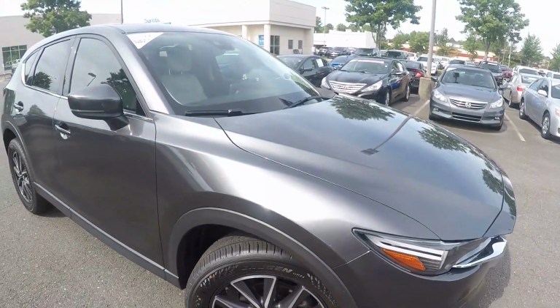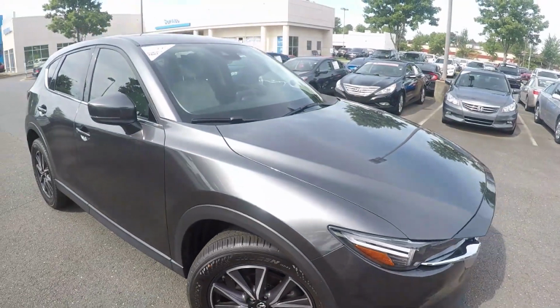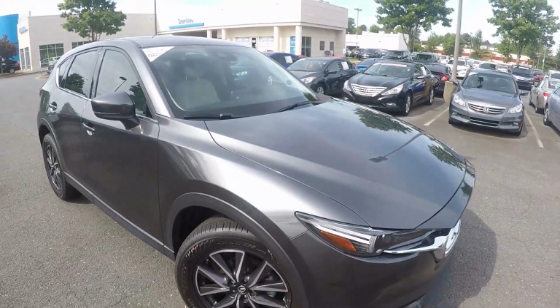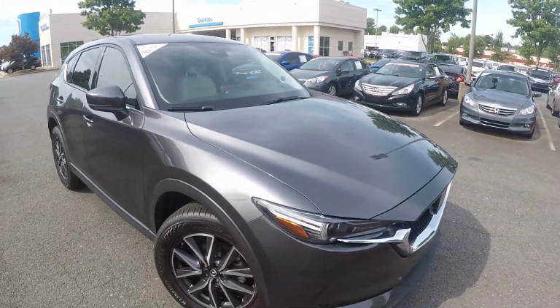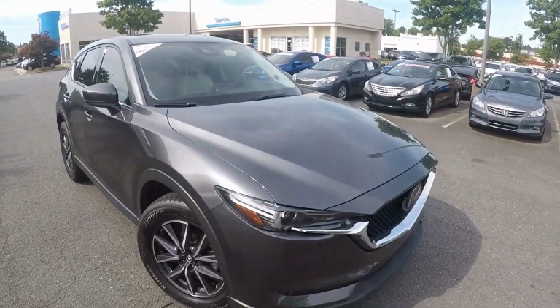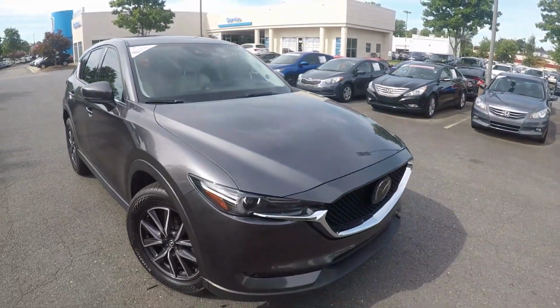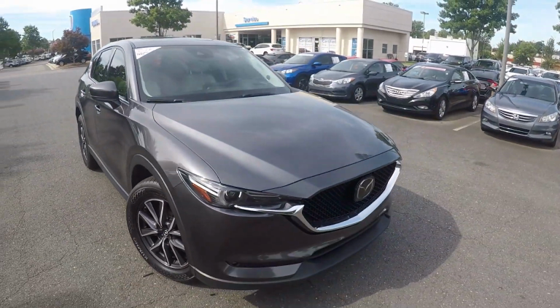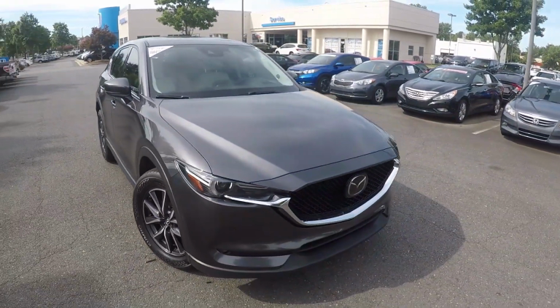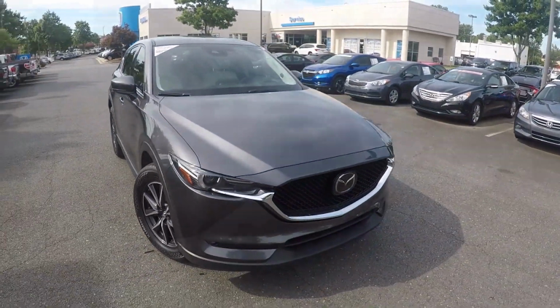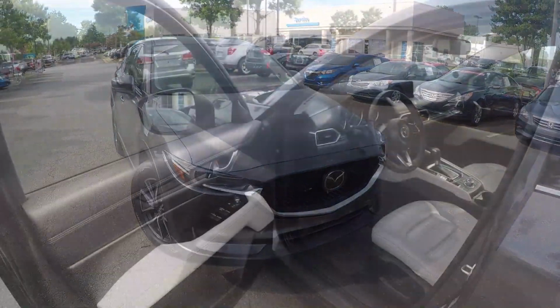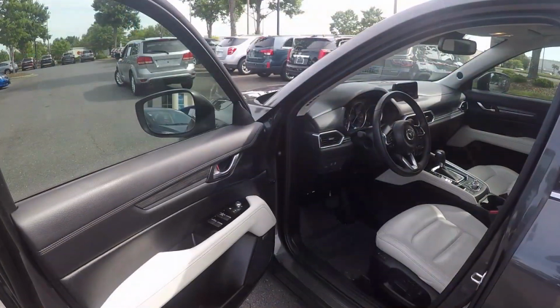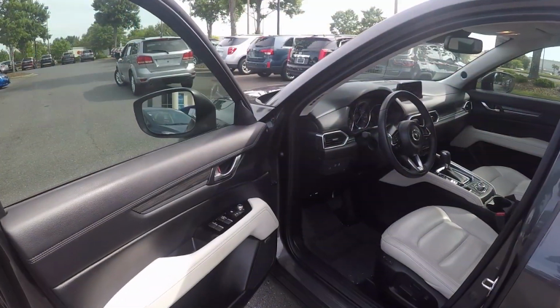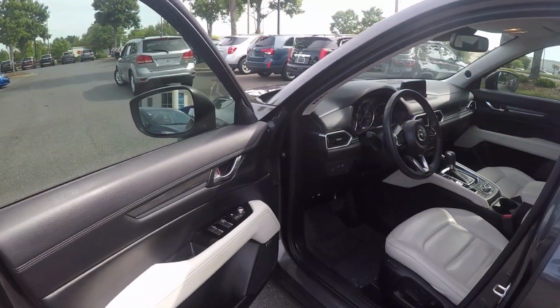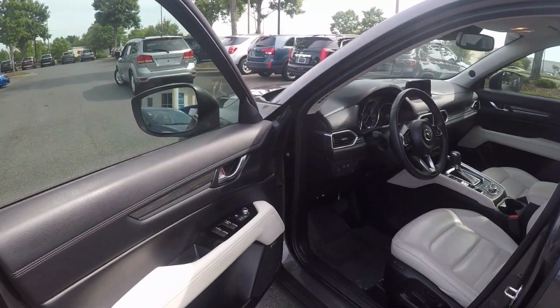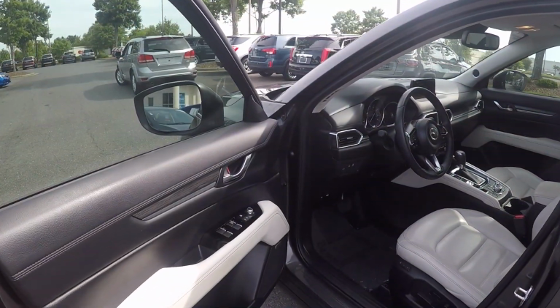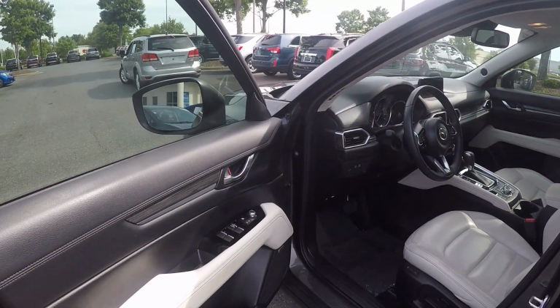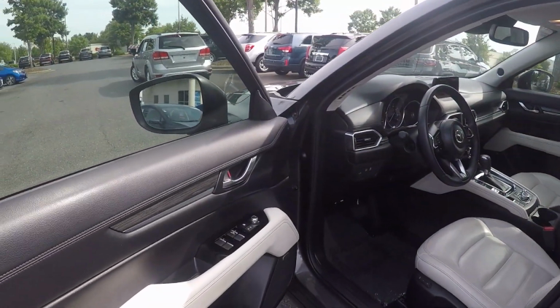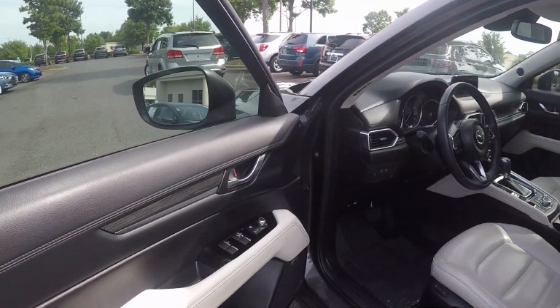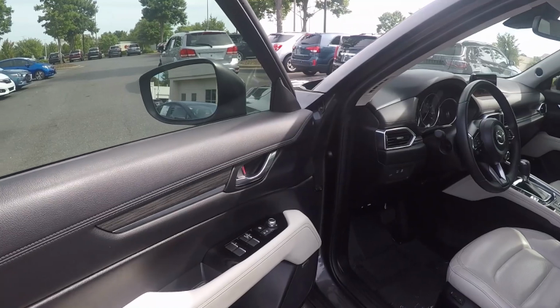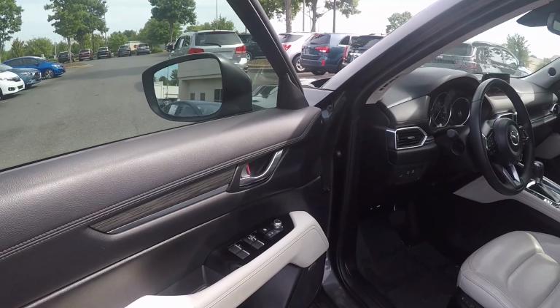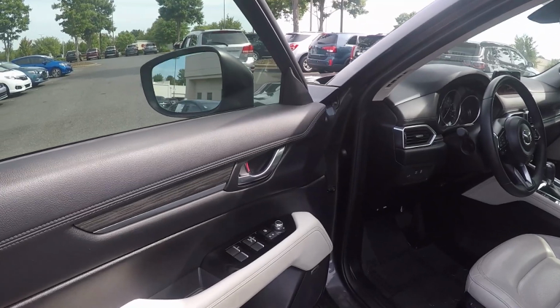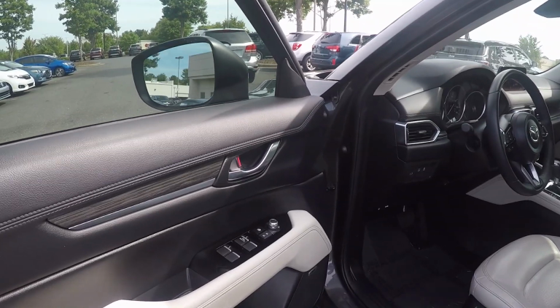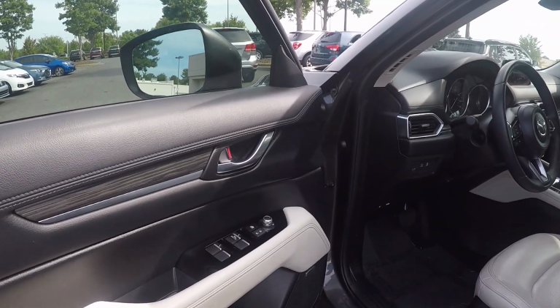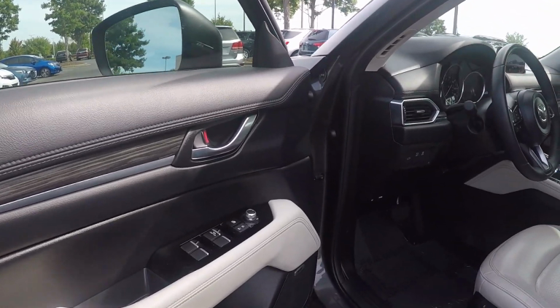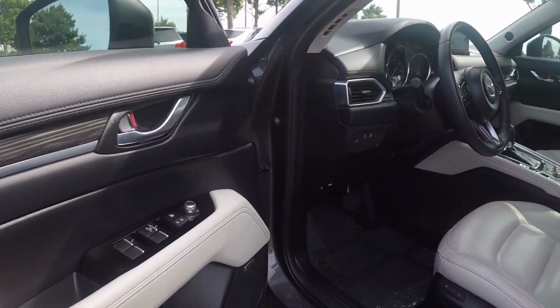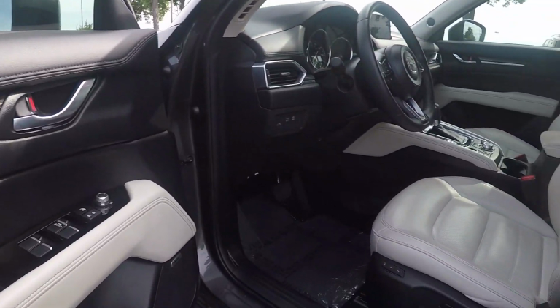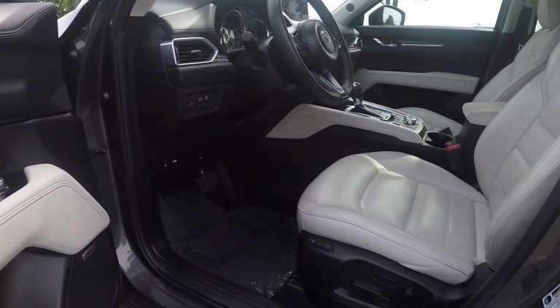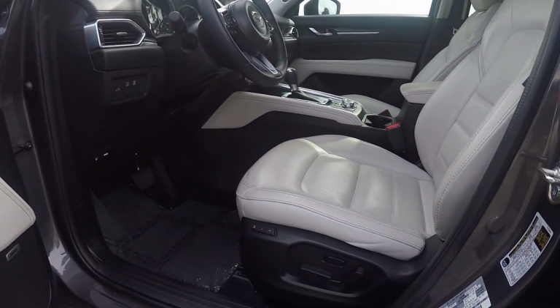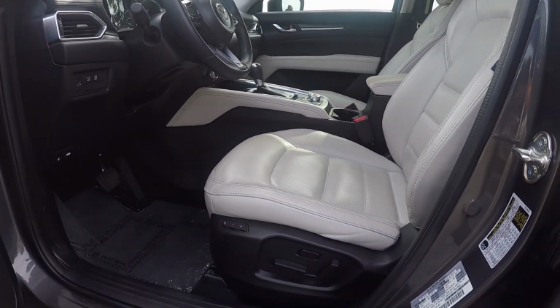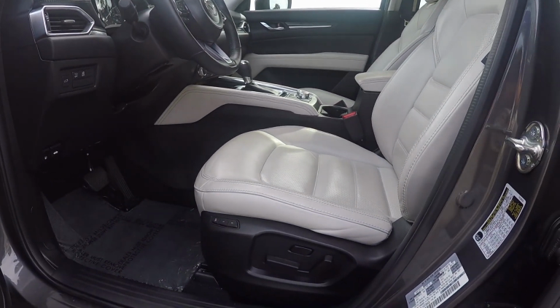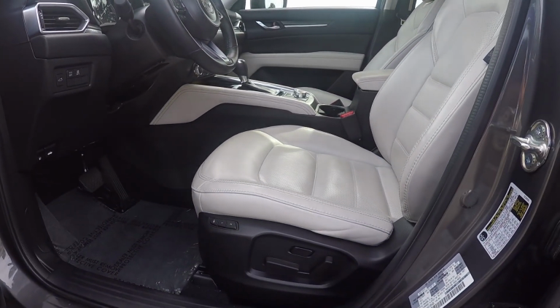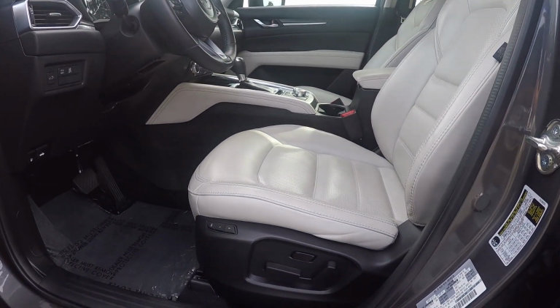Now let's check out the interior. Taking a look in the driver door, we do have powered locks and windows, as well as powered seating for the driver.